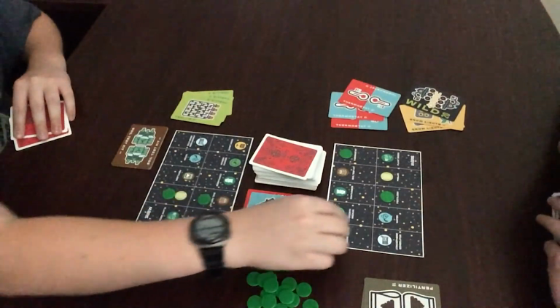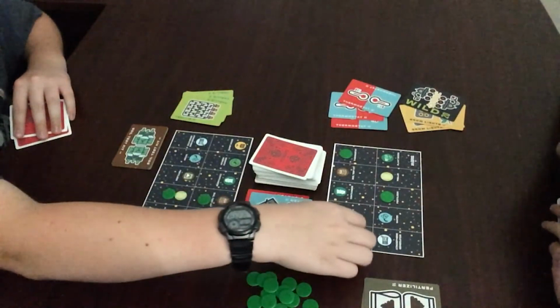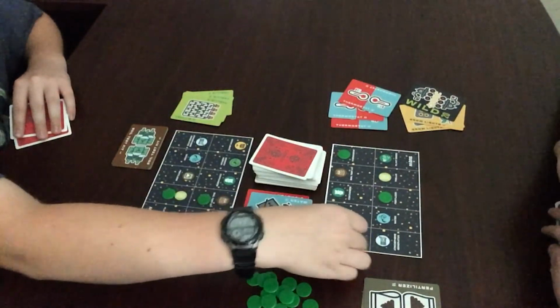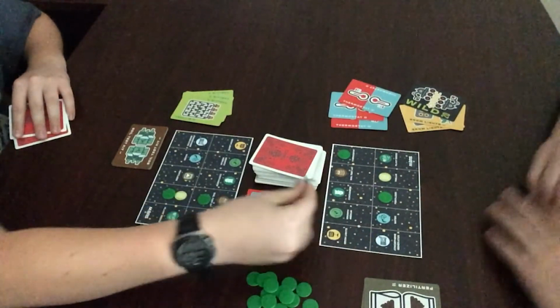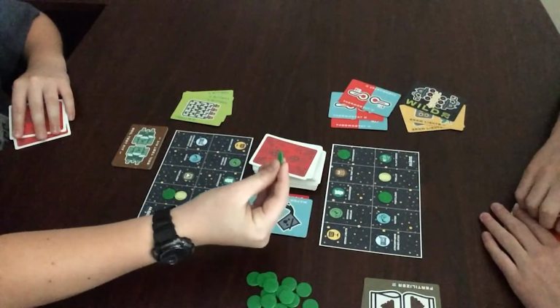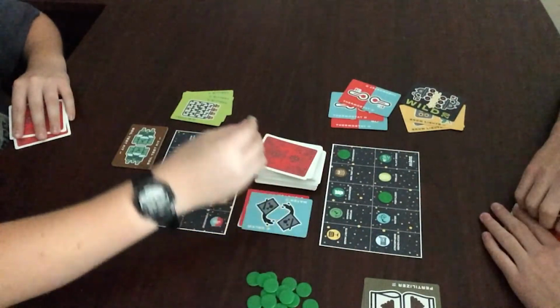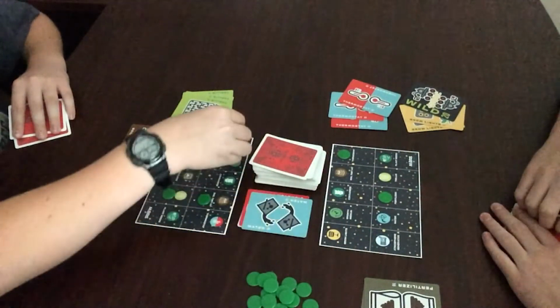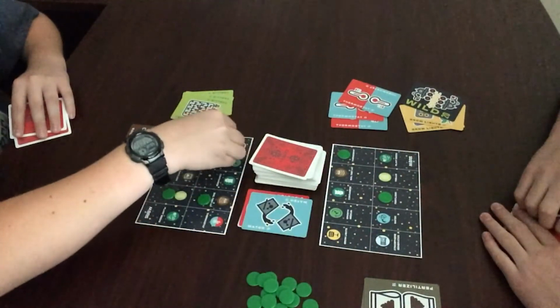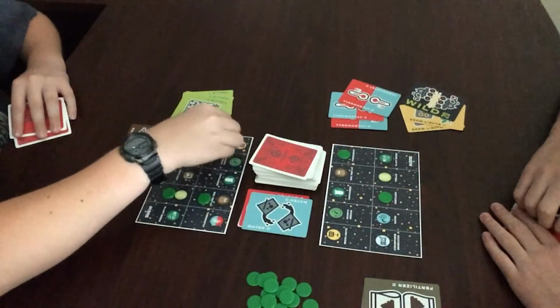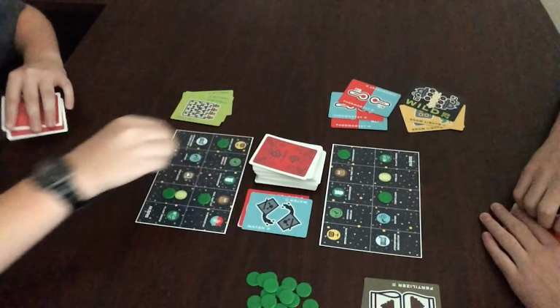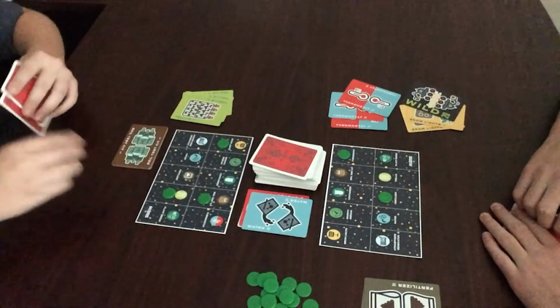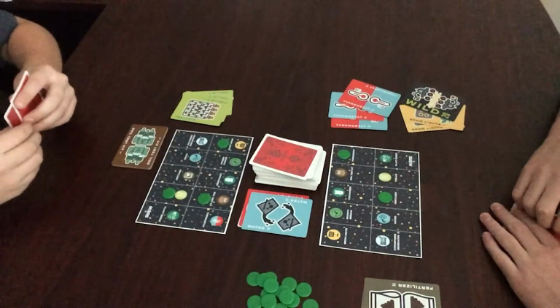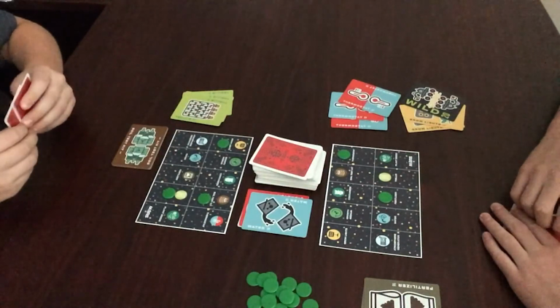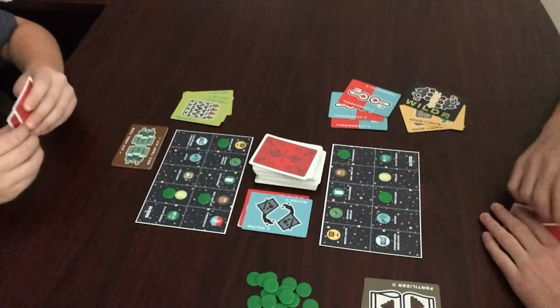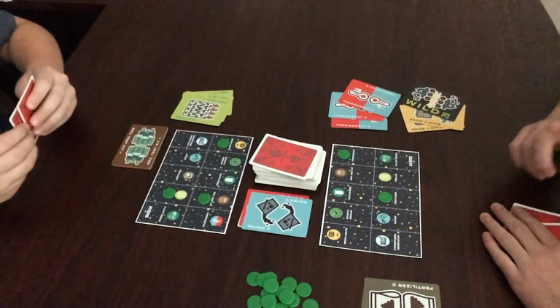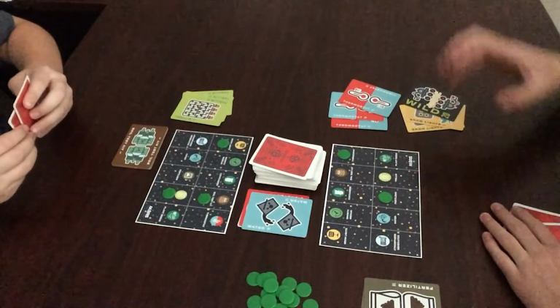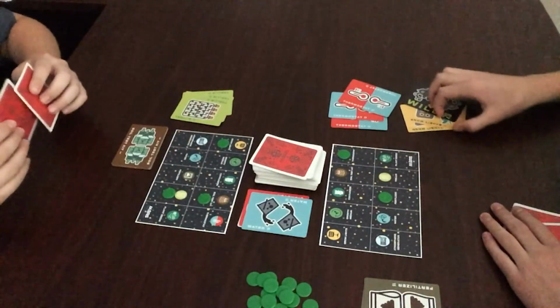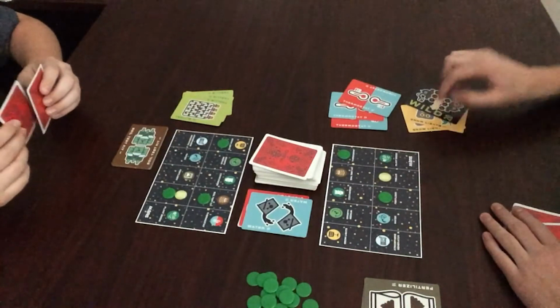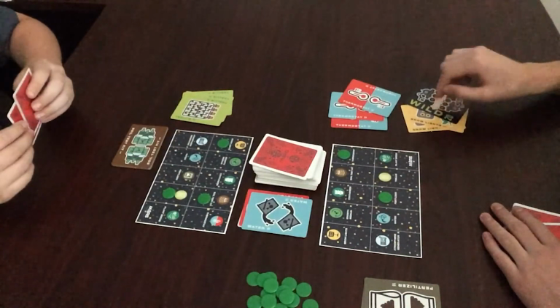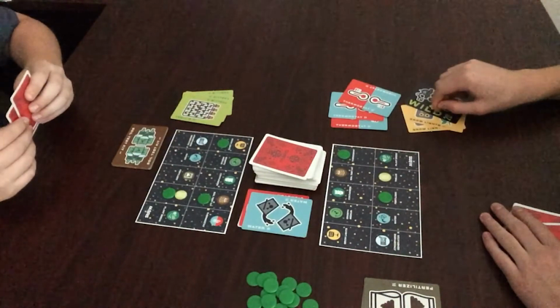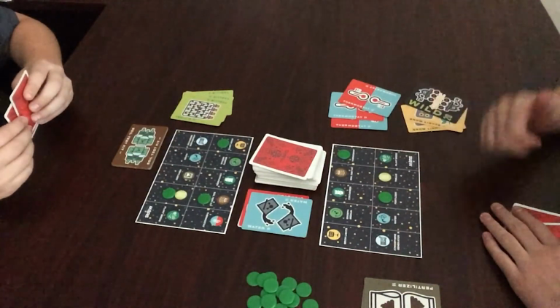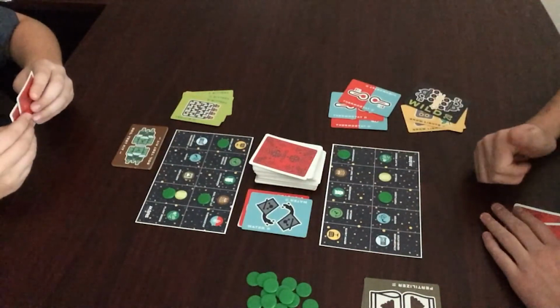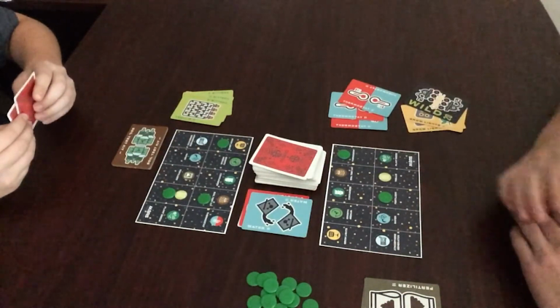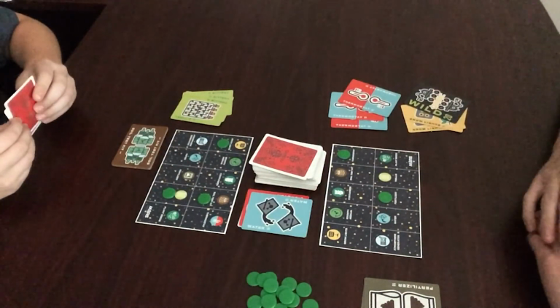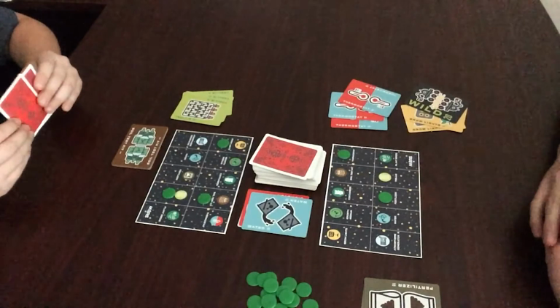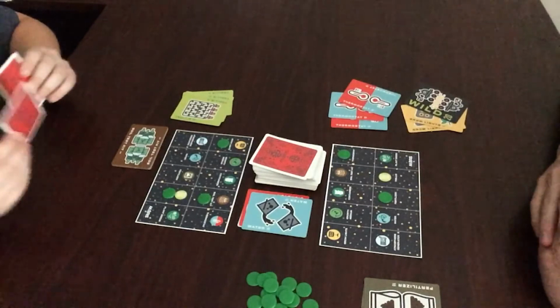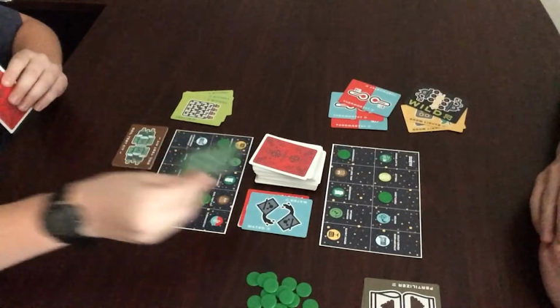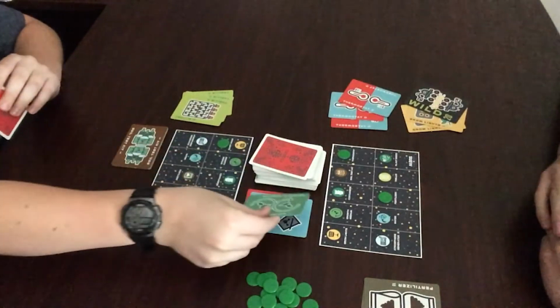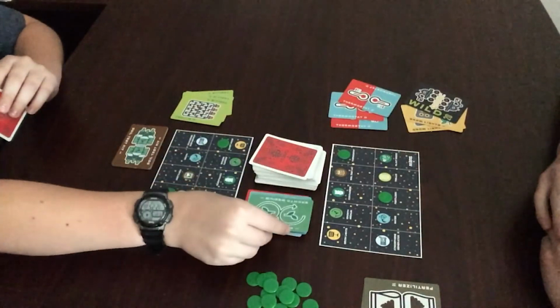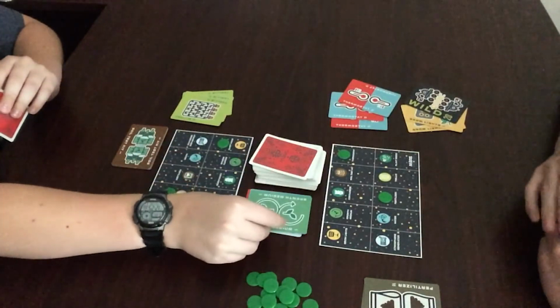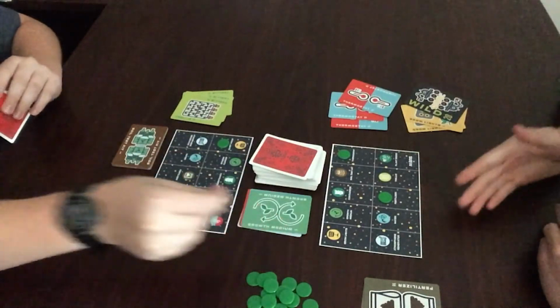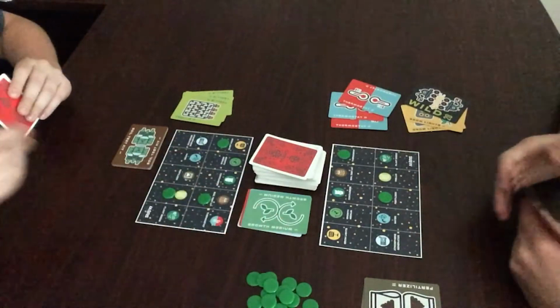He has a couple of options. Of course, he's going to steal one of my chips. What you do is you can take the chip off, but you have to put it on the exact same thing. Then he discards.